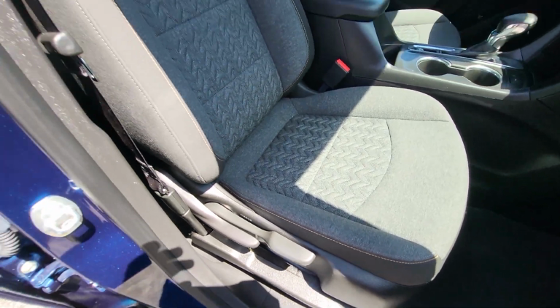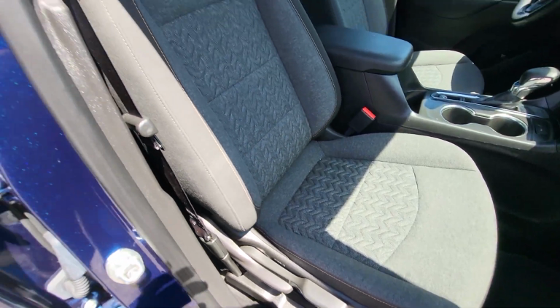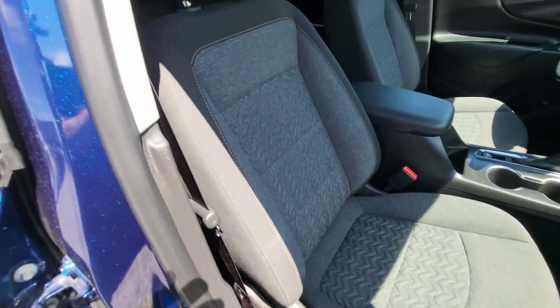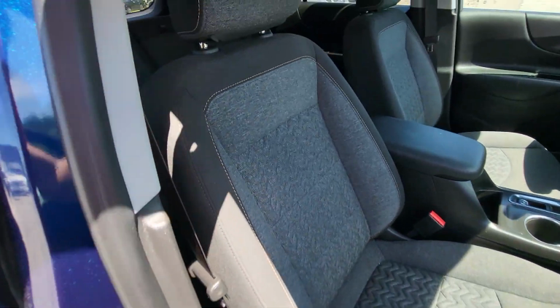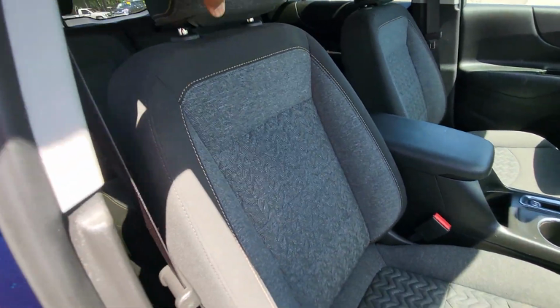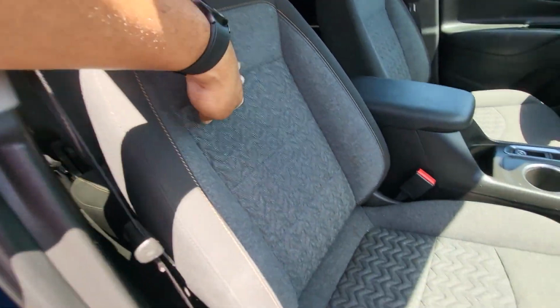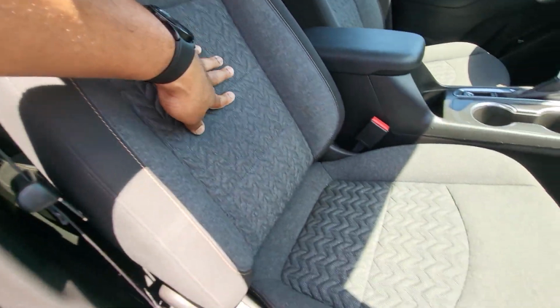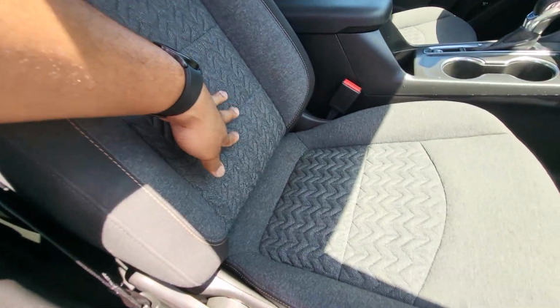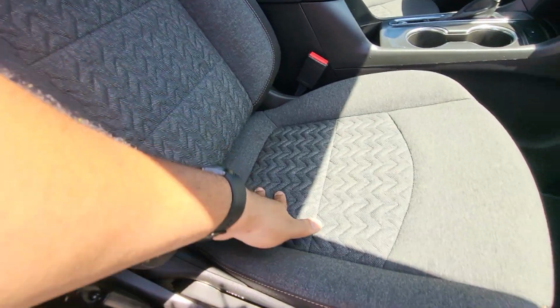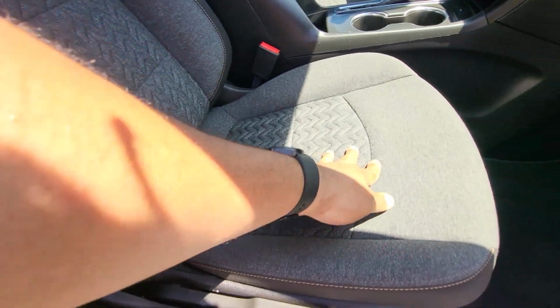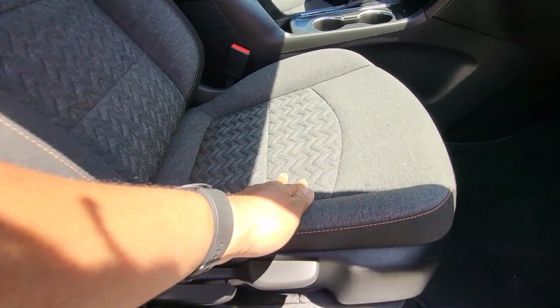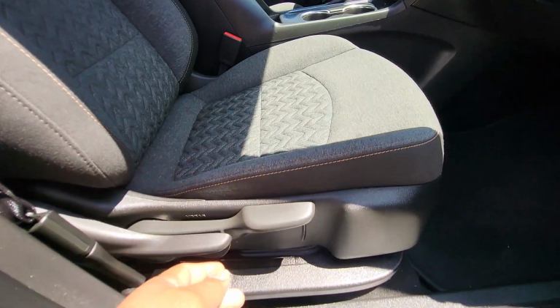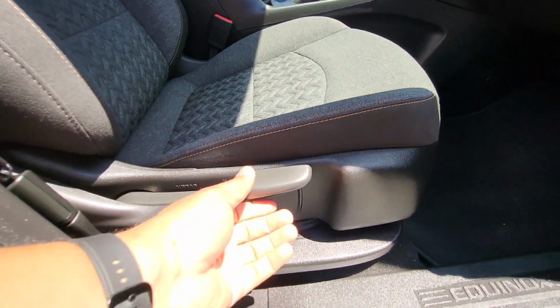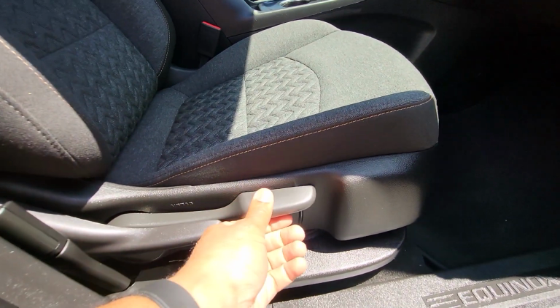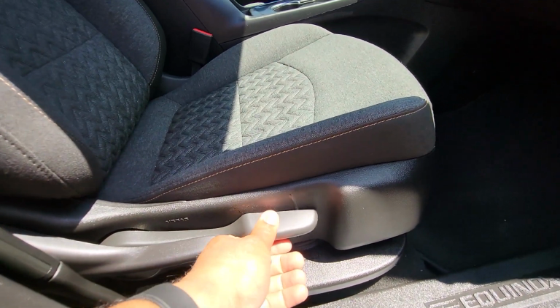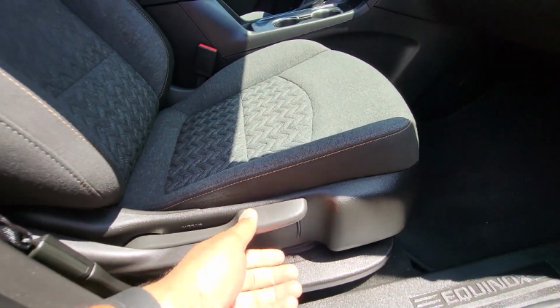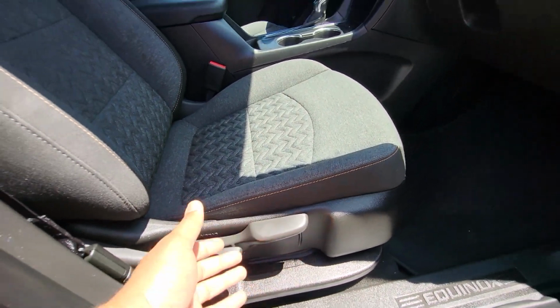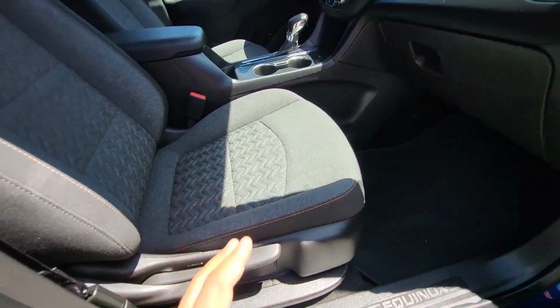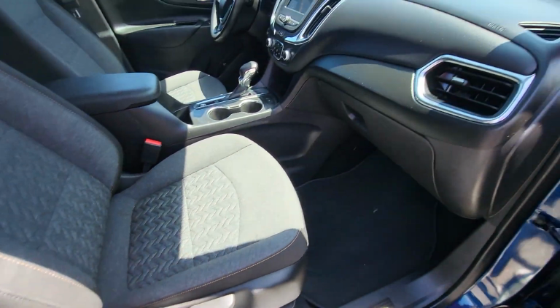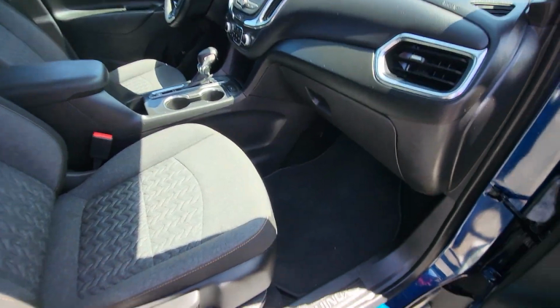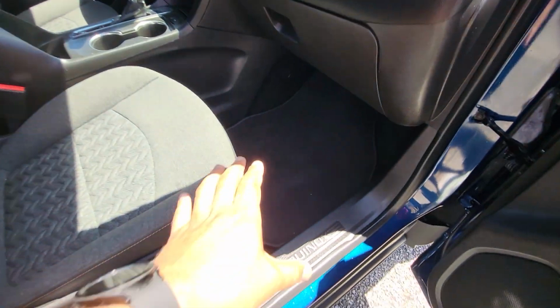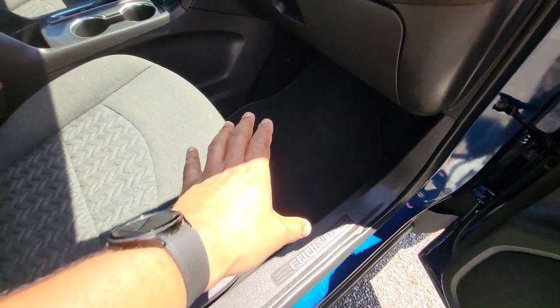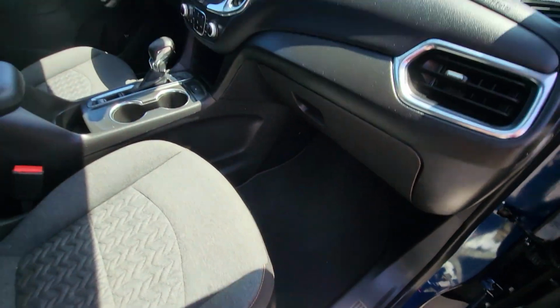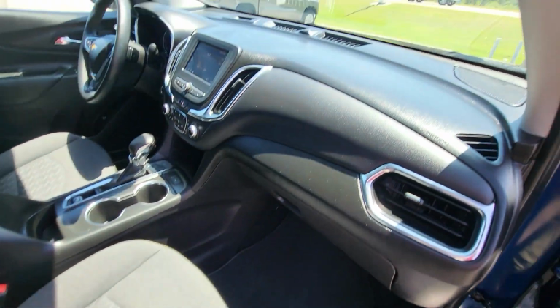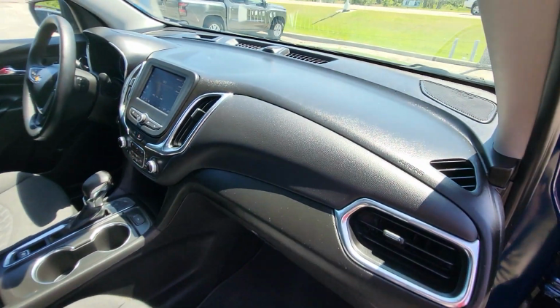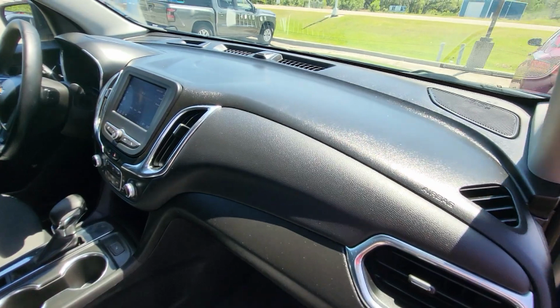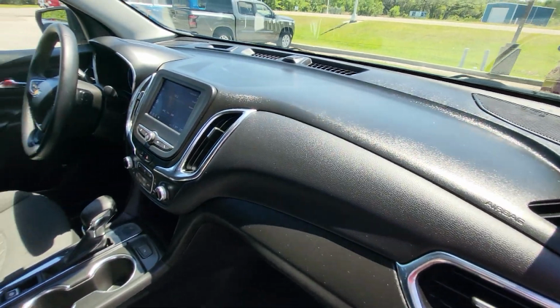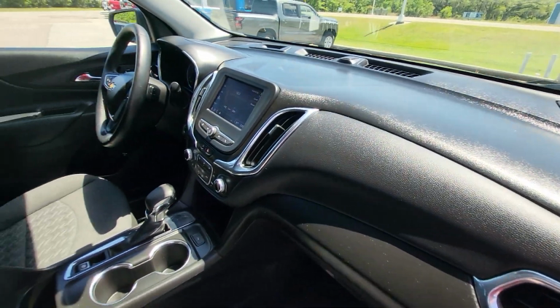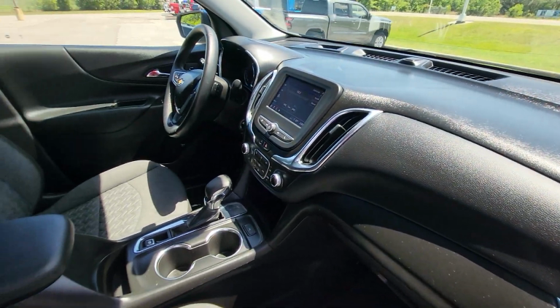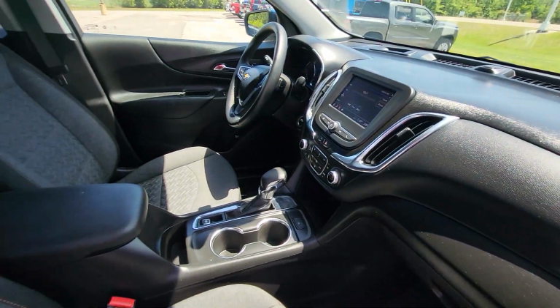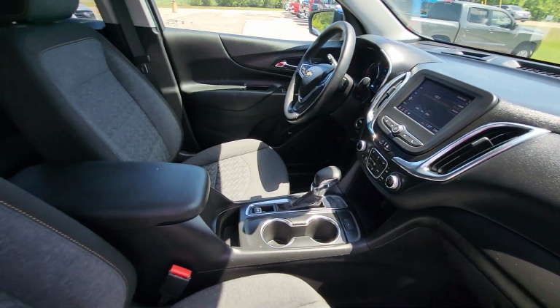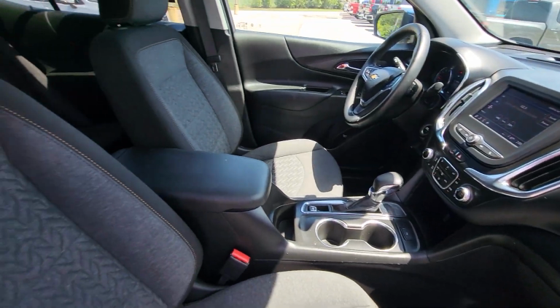Taking a look inside, everything looks great on this side. Very nice cloth interior here. It is a manual seat over here, but it's still fully adjustable. We have our floor mats down there. Panning around the front of the cabin, everything looks great up here as well.